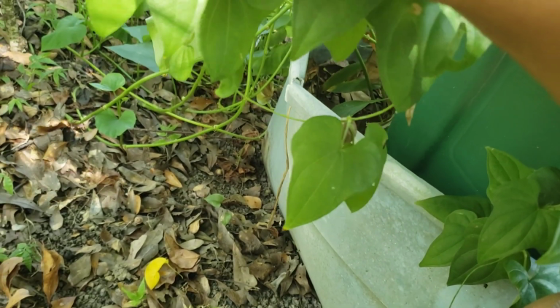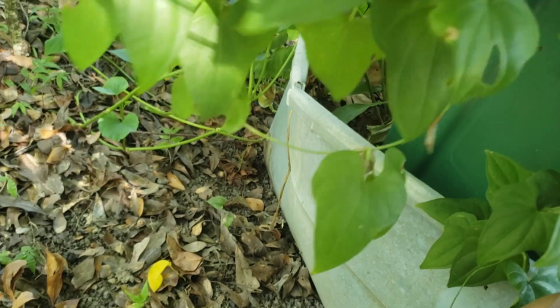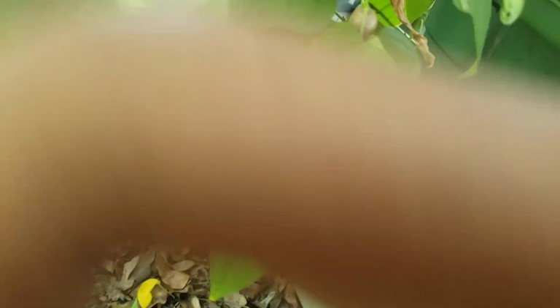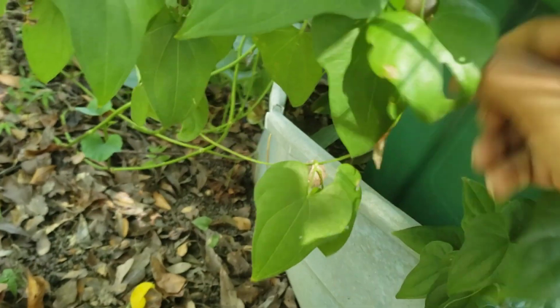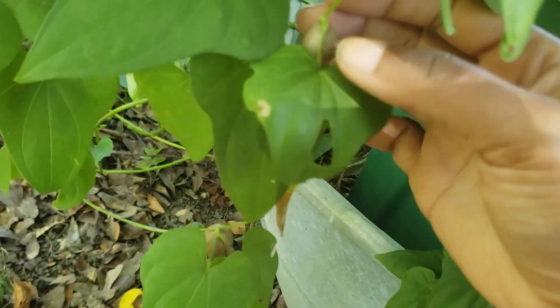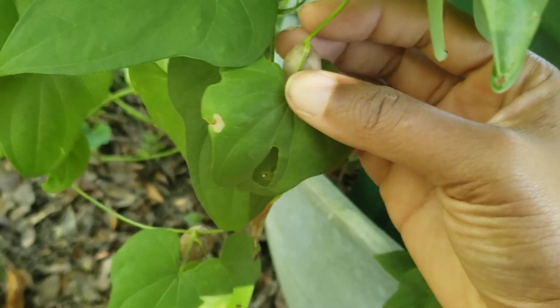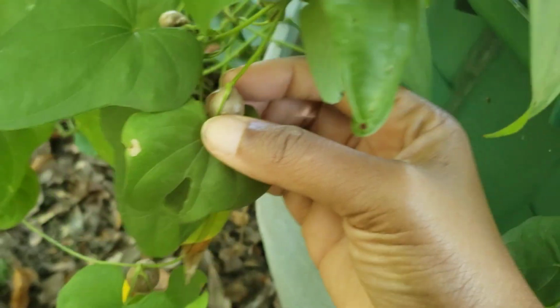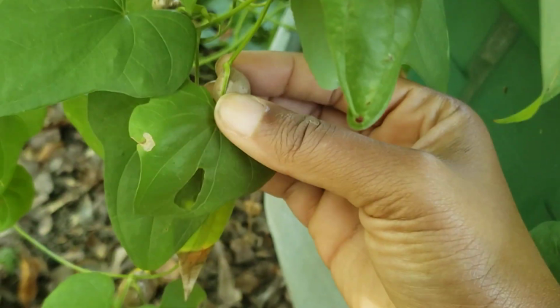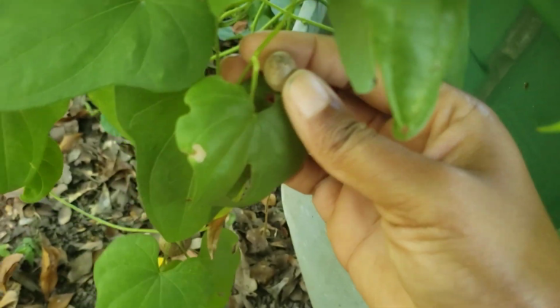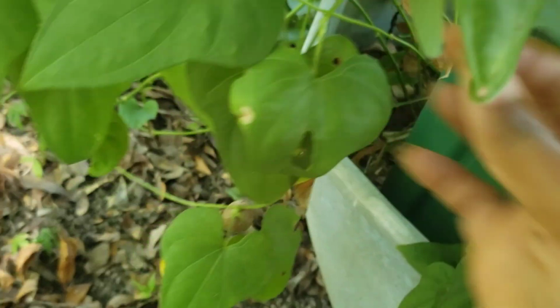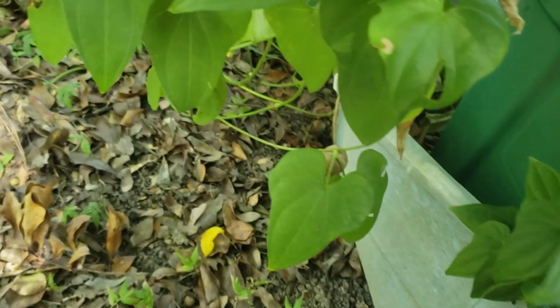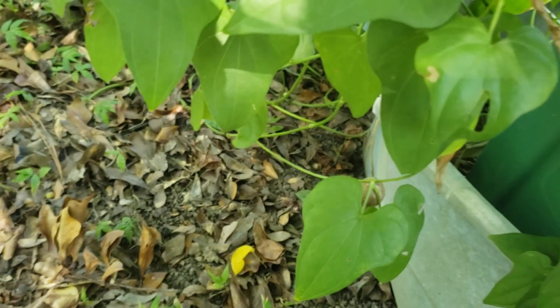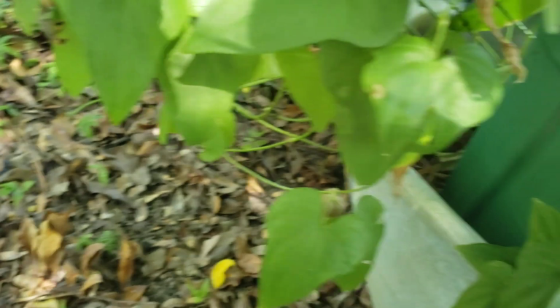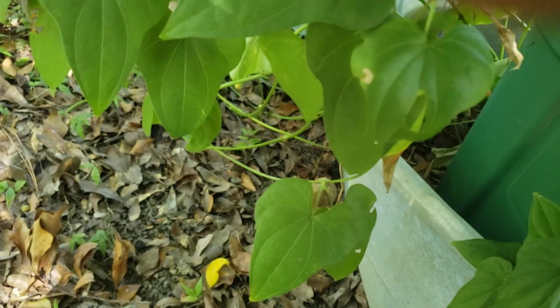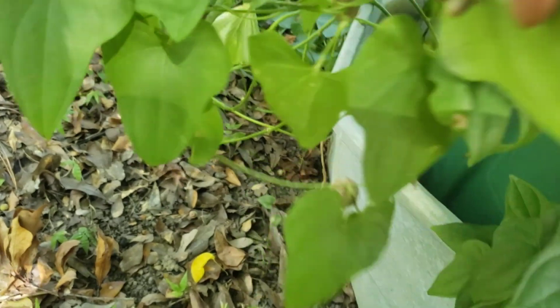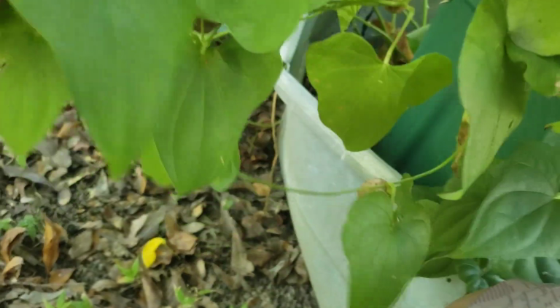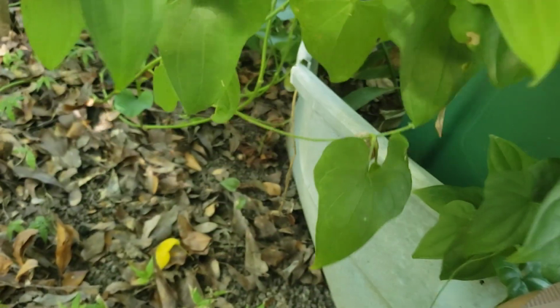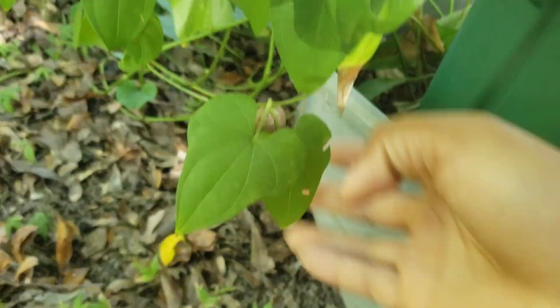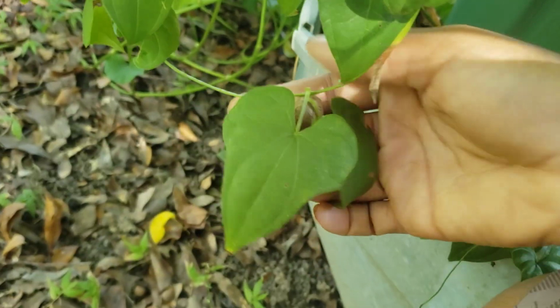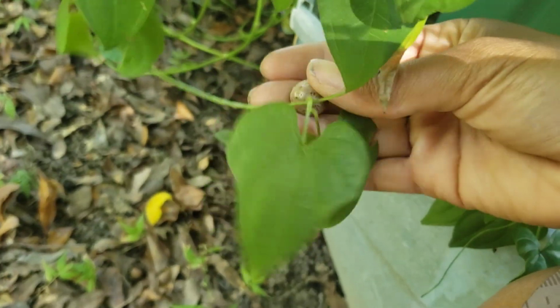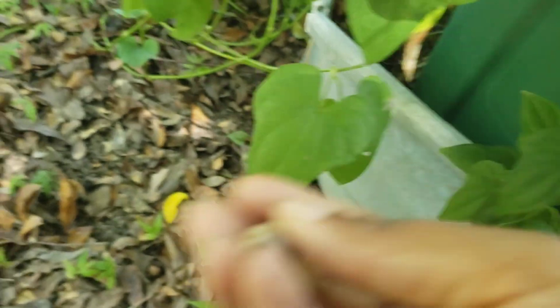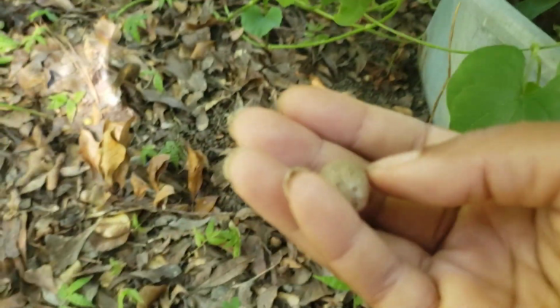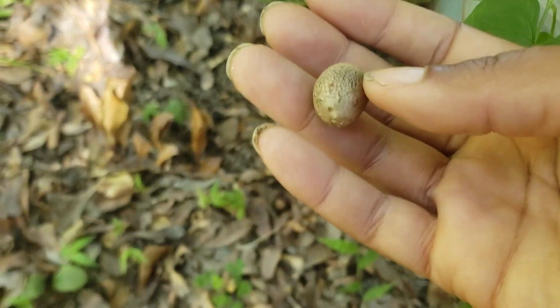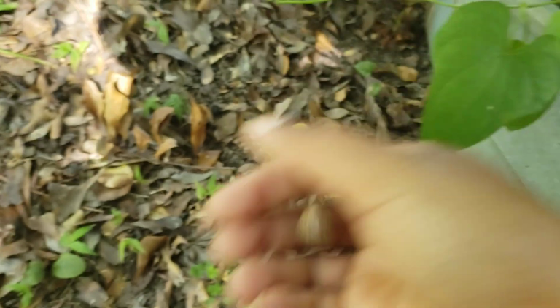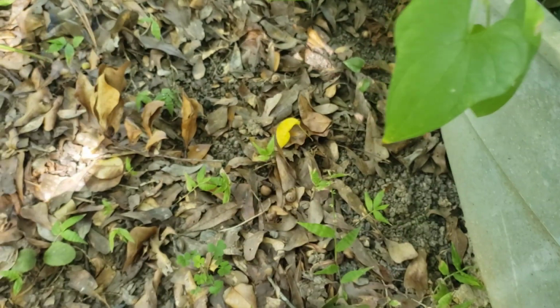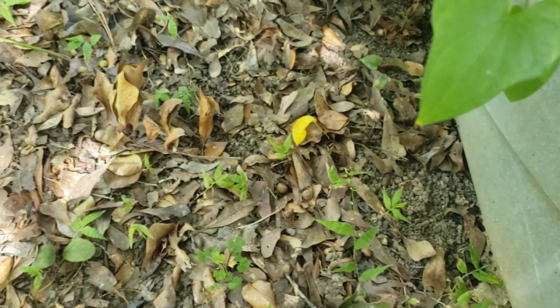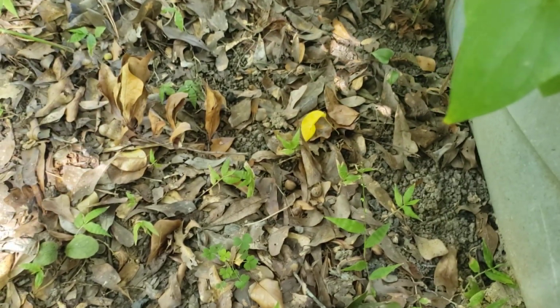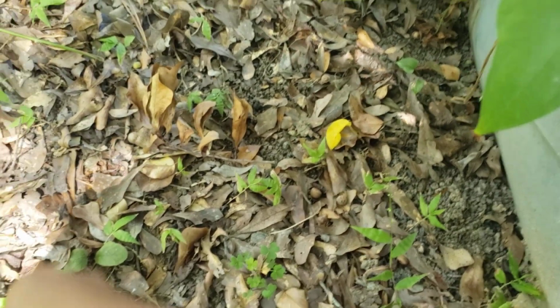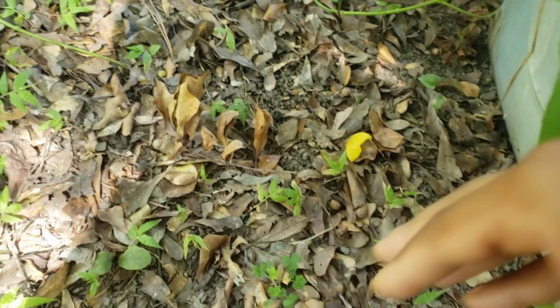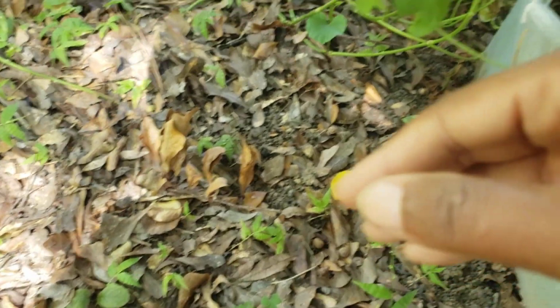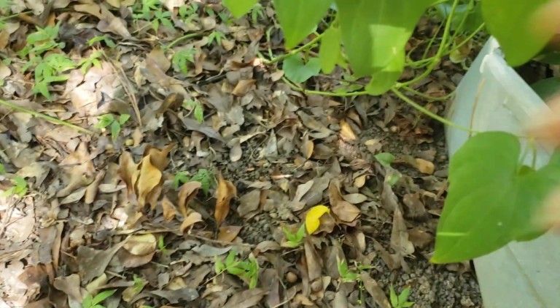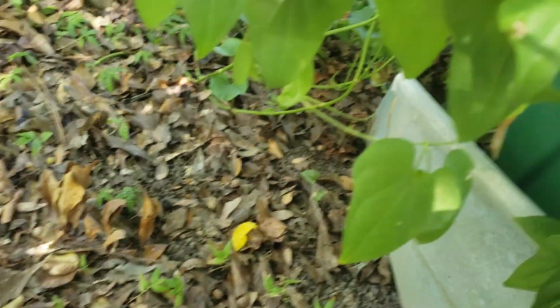You can harvest the aerial tubers. So if you see one right here, you just want to get it and take them off. That's all you have to do. These aerial tubers — the one that I have here is the cinnamon vine.